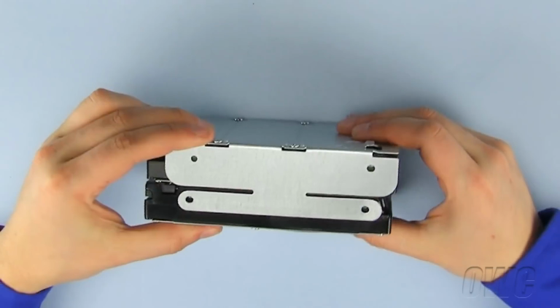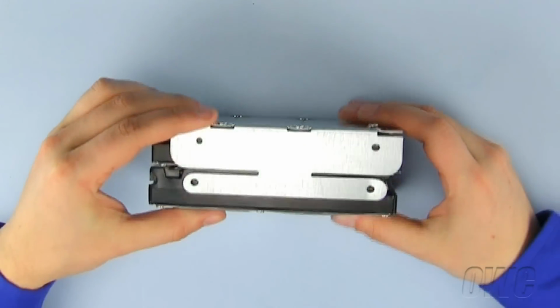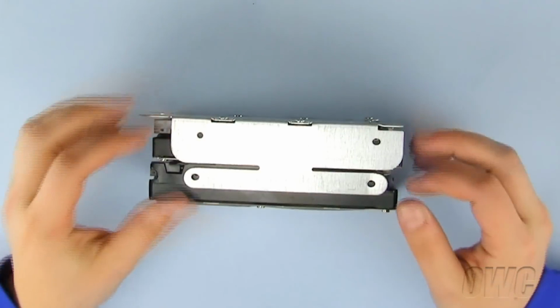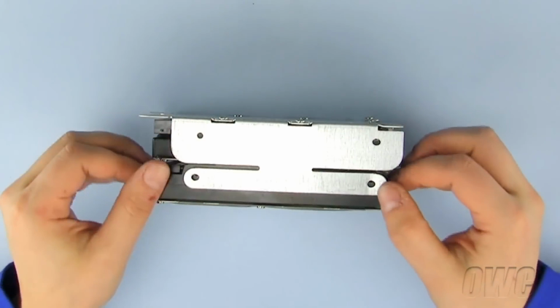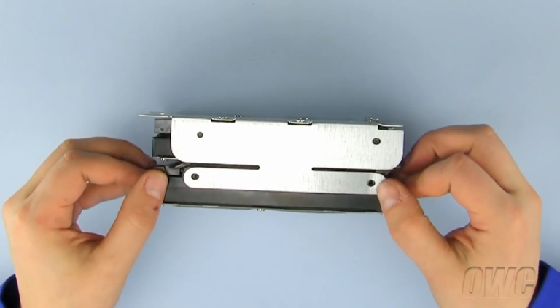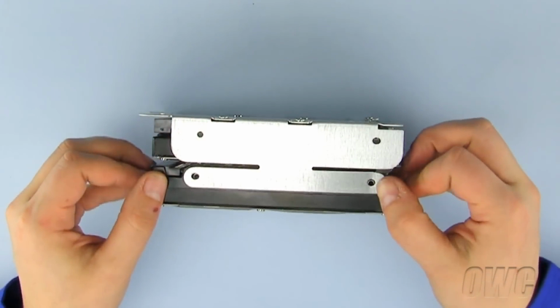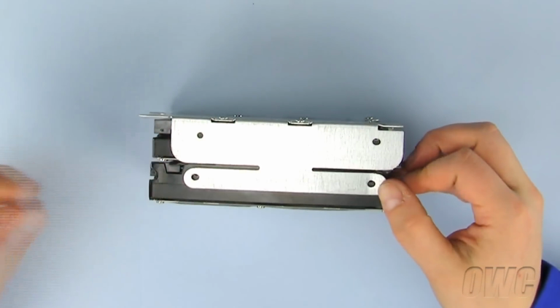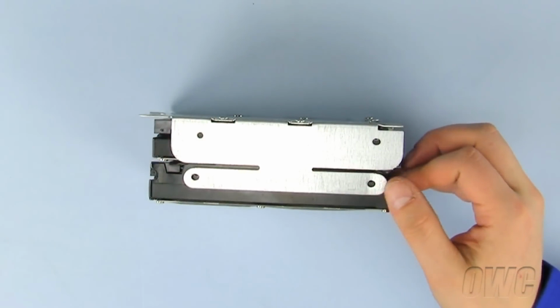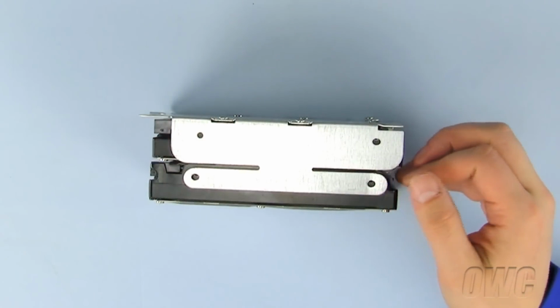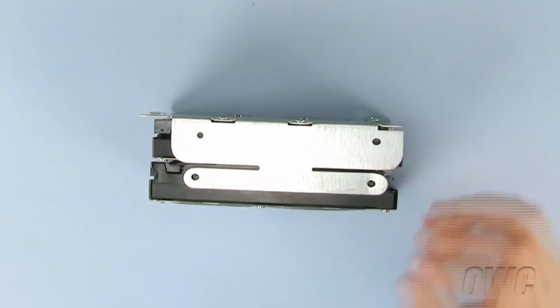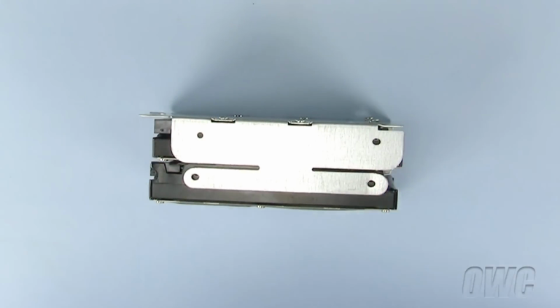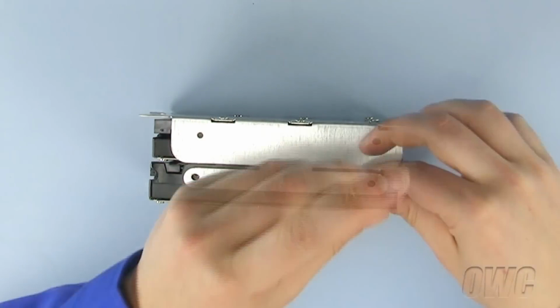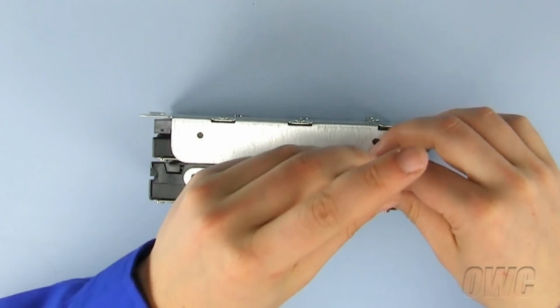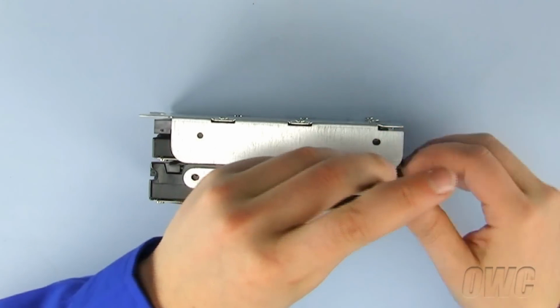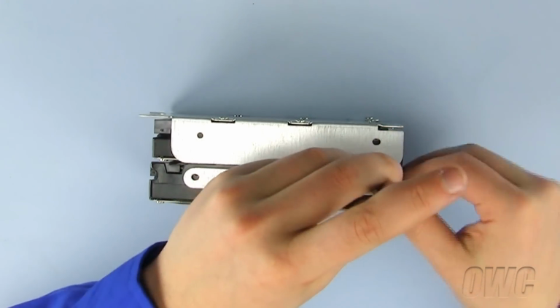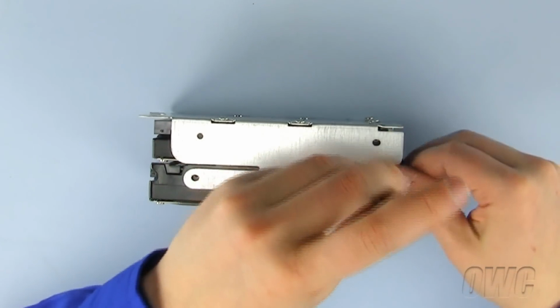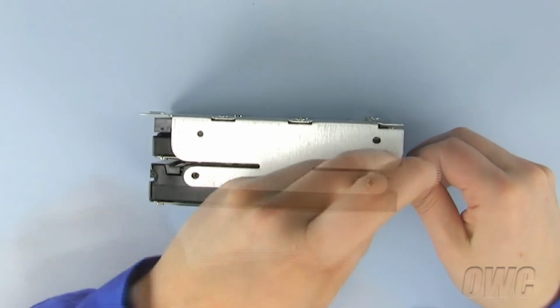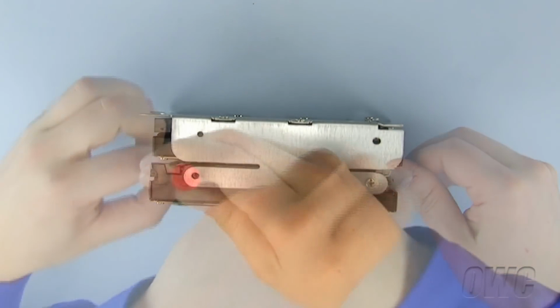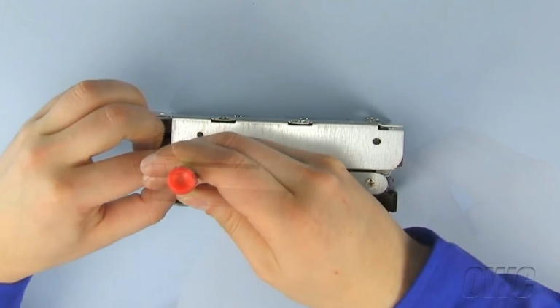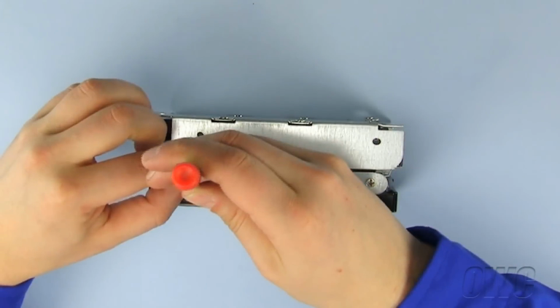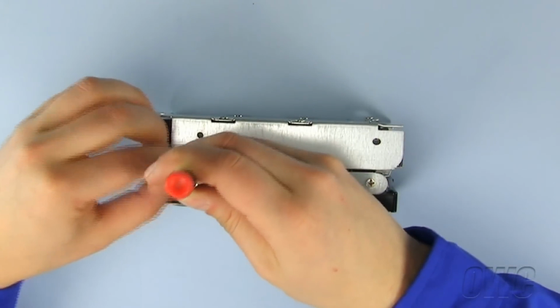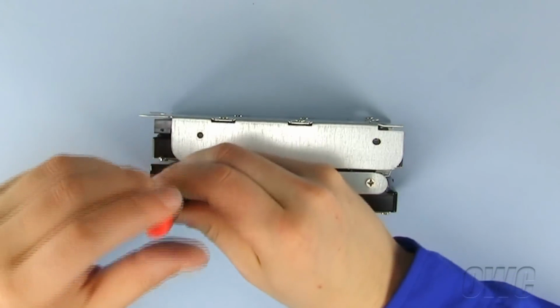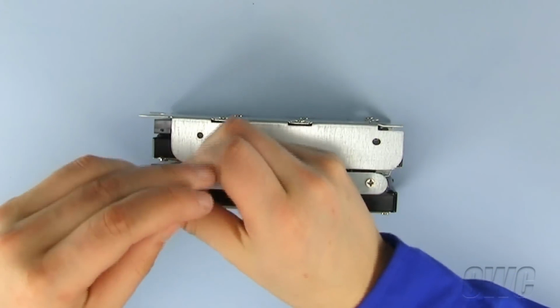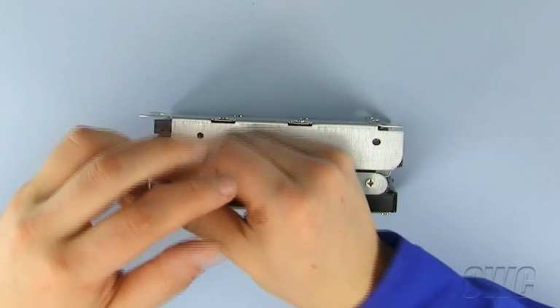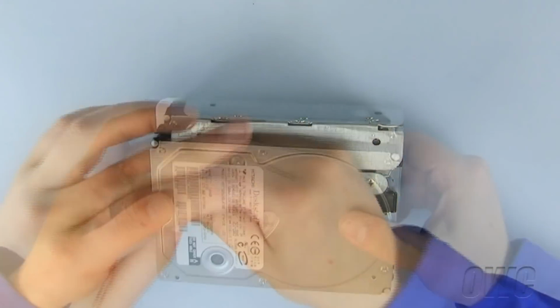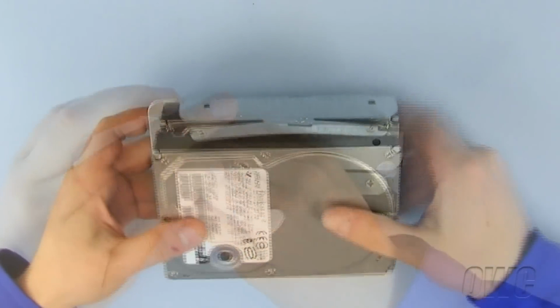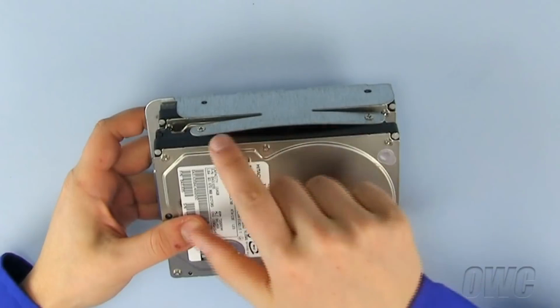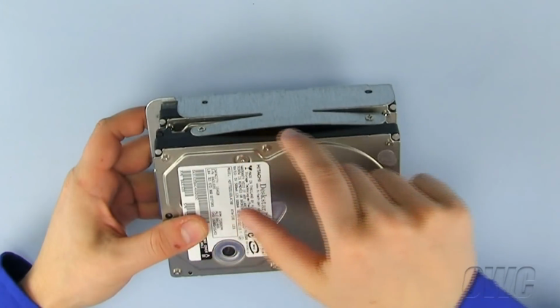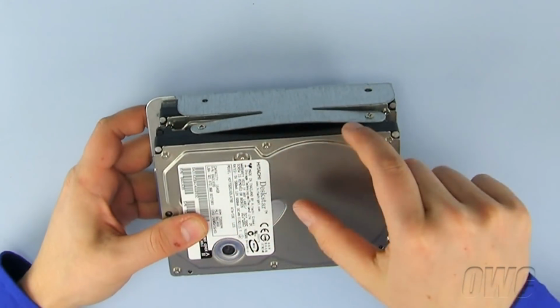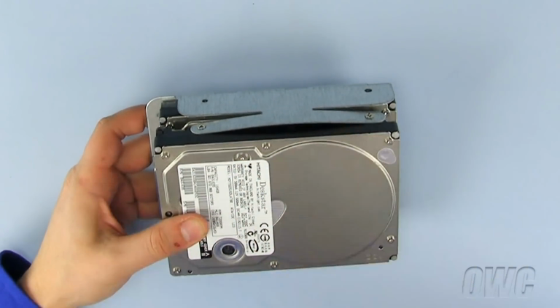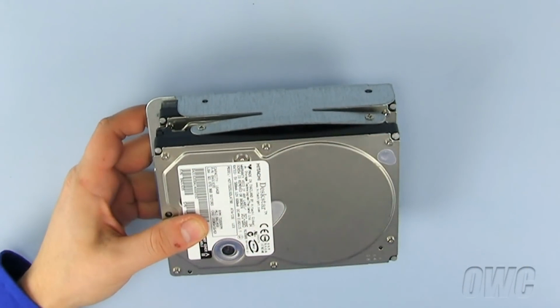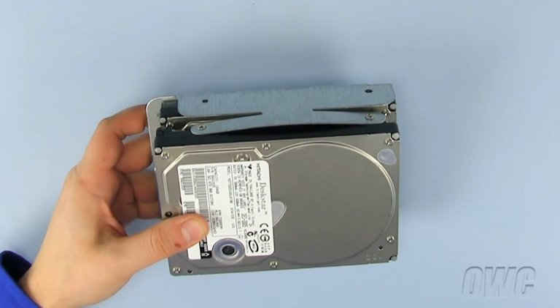On the other side of the drive bay, you will see that the holes do not appear to line up correctly. However, after installing both Phillips screws, you will see that the hard drive bay has bowed out slightly. This is normal.